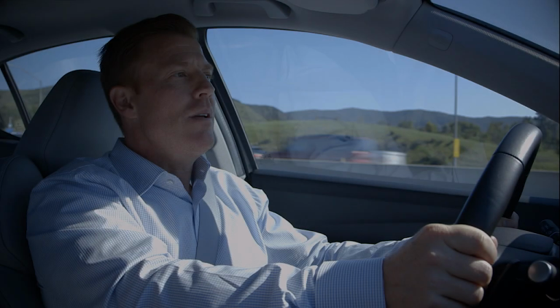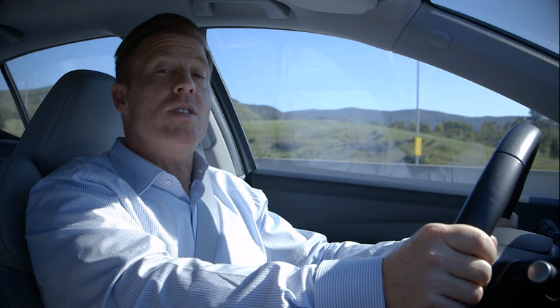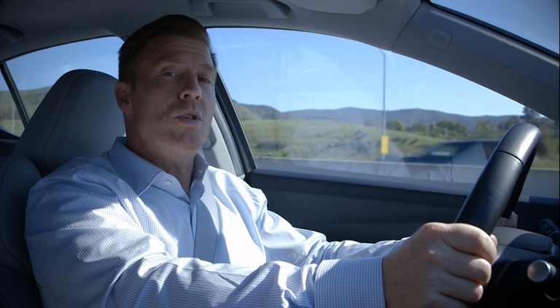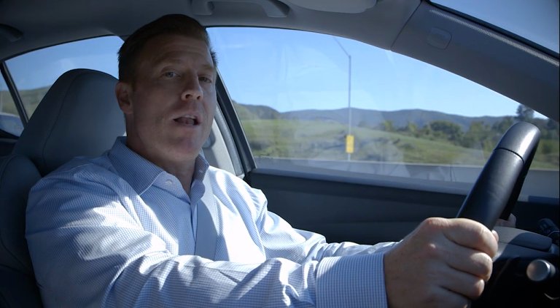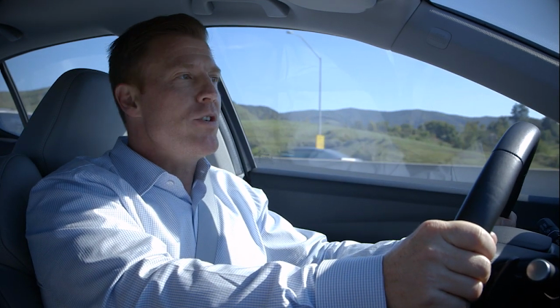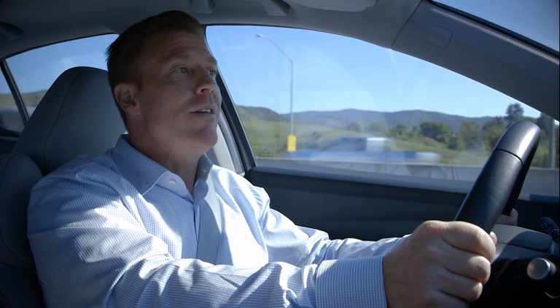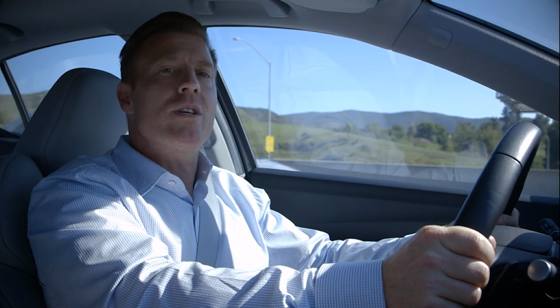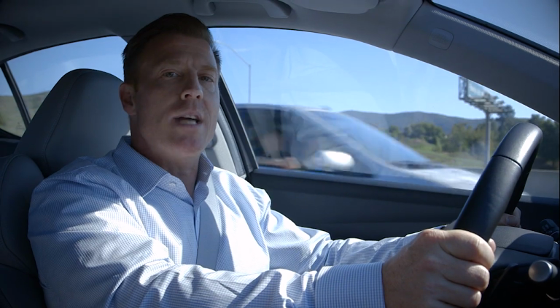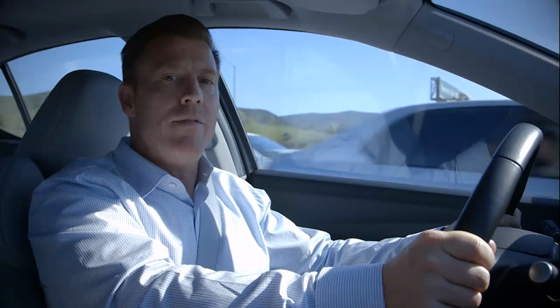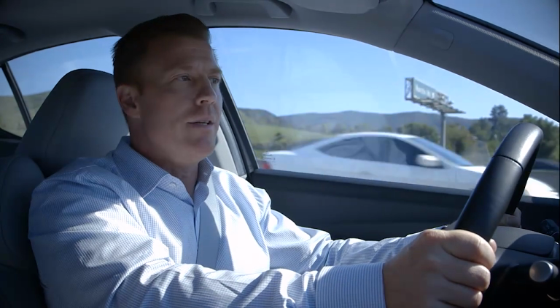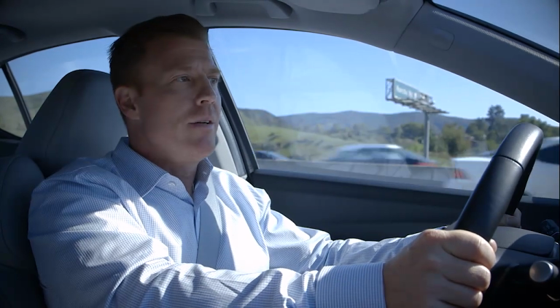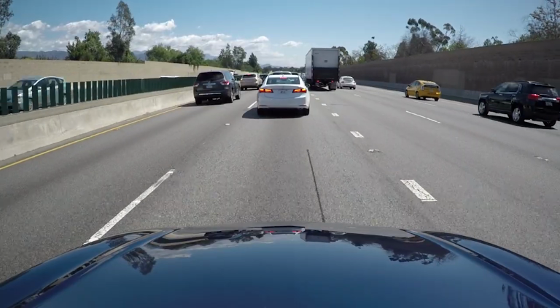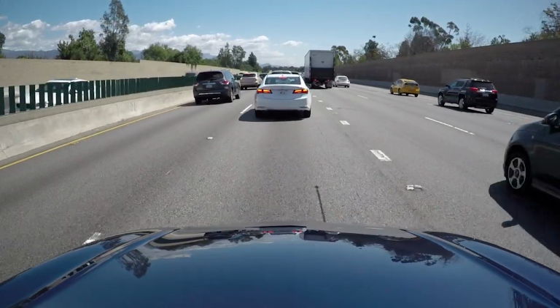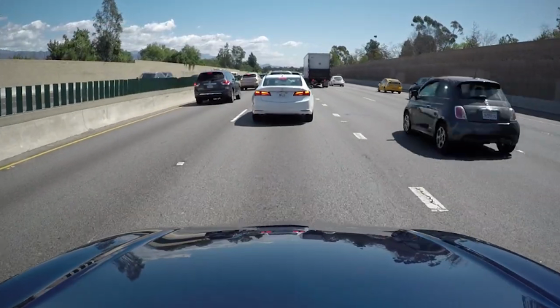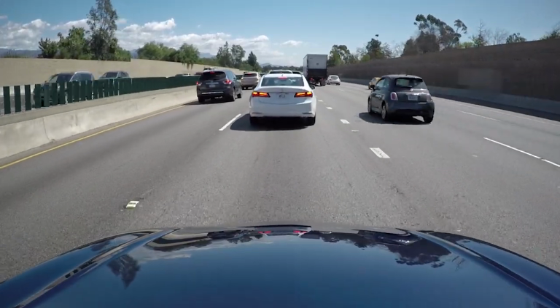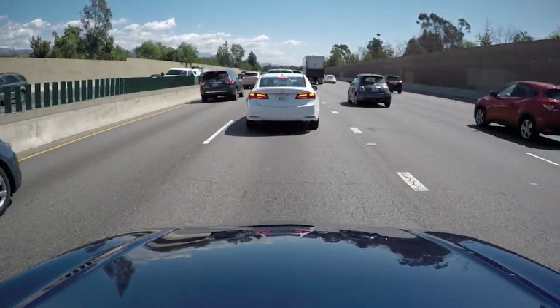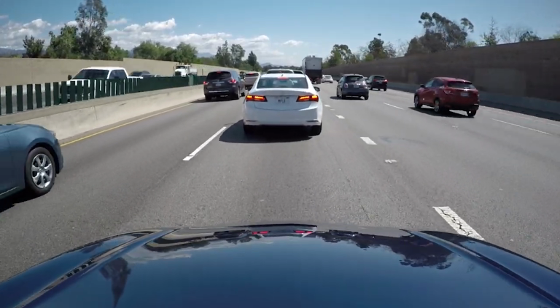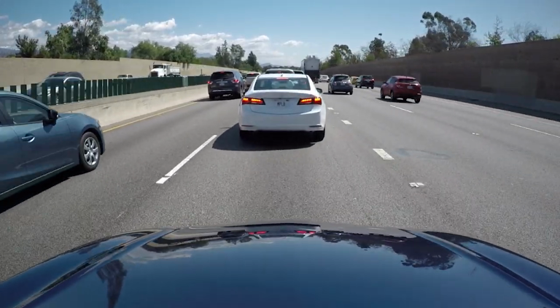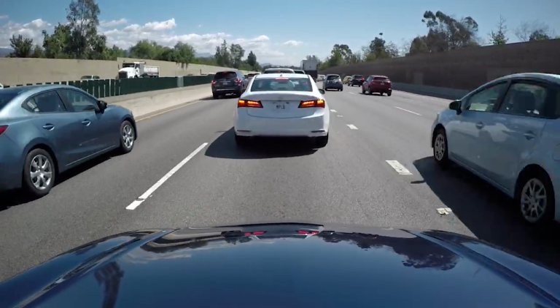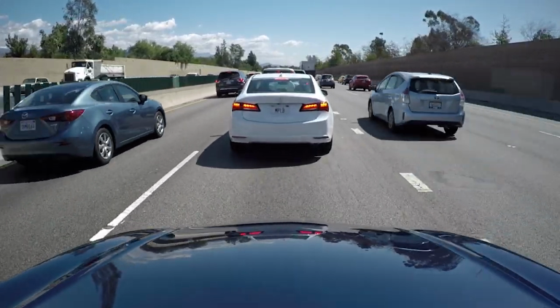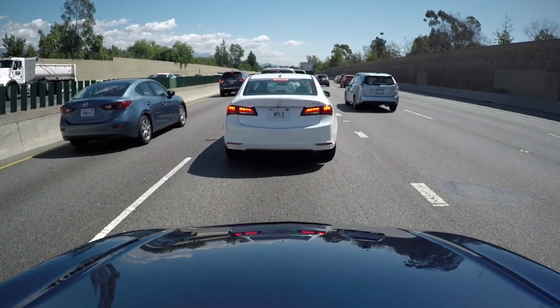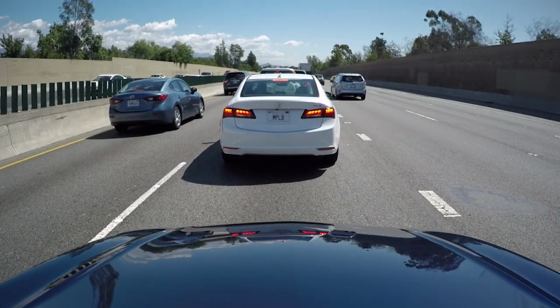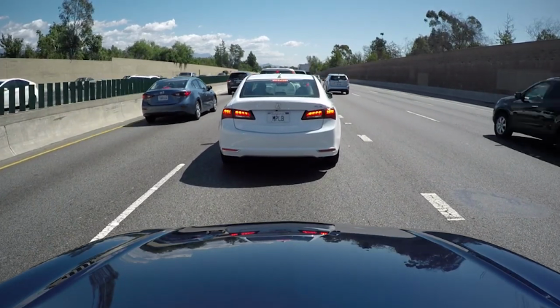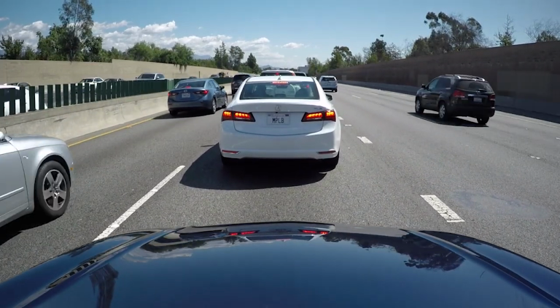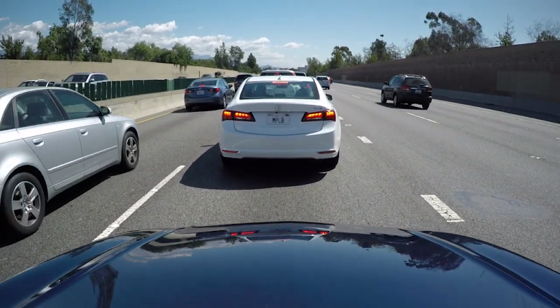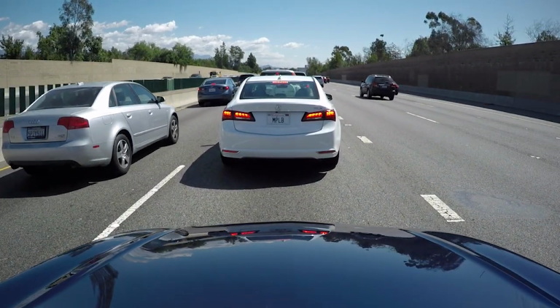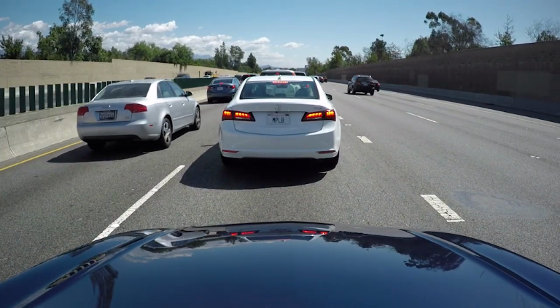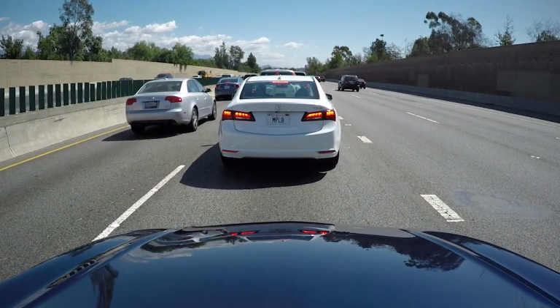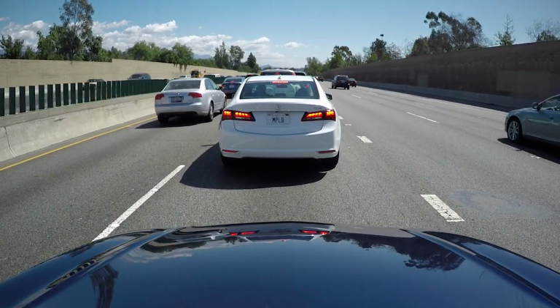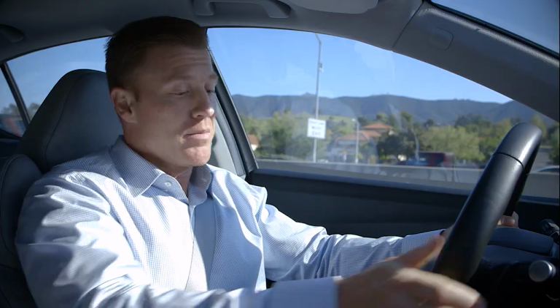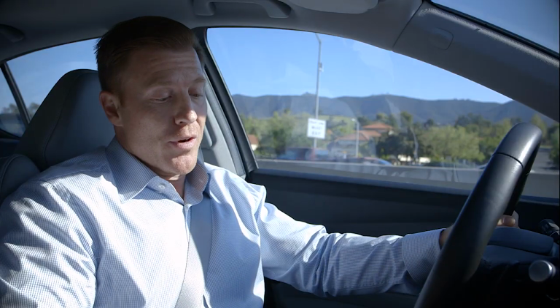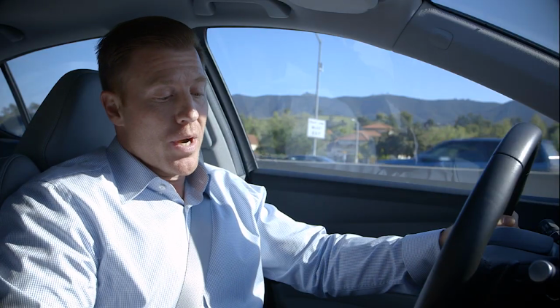The system's low speed follow feature can even bring us to a stop if needed. Low speed follow is bringing me to a stop — and there it is, we've stopped, no foot on the brake.